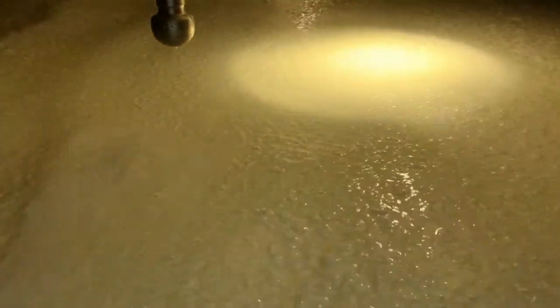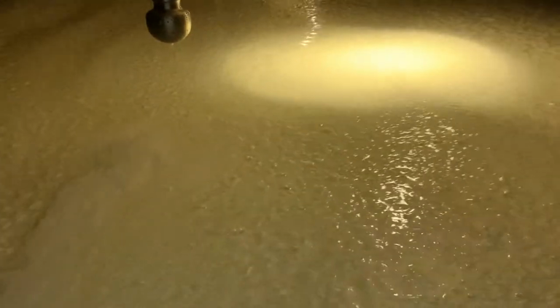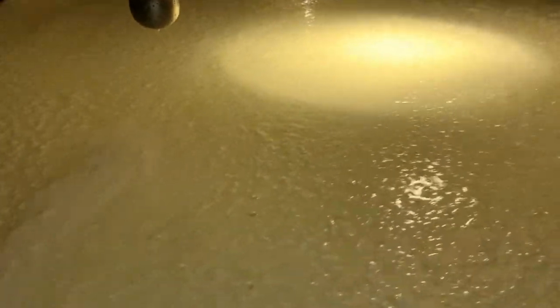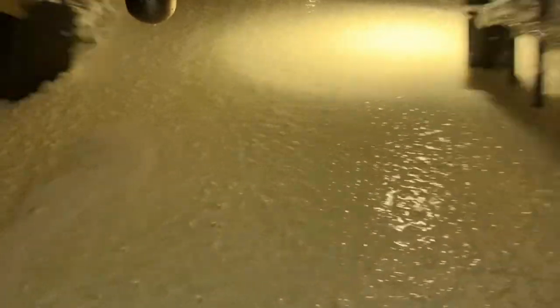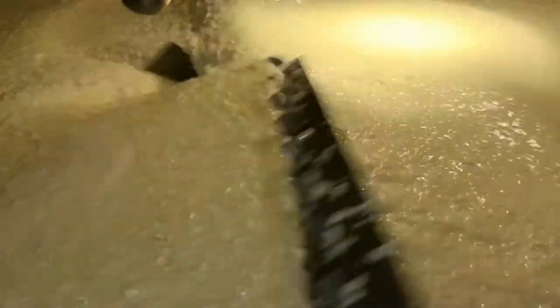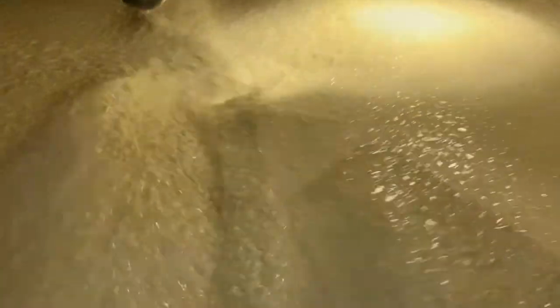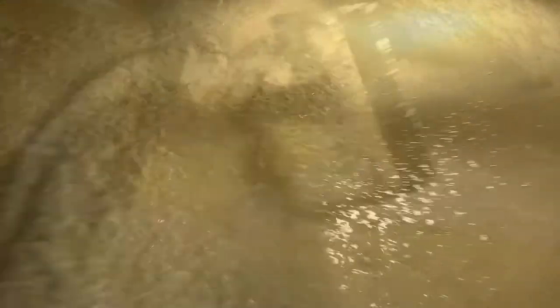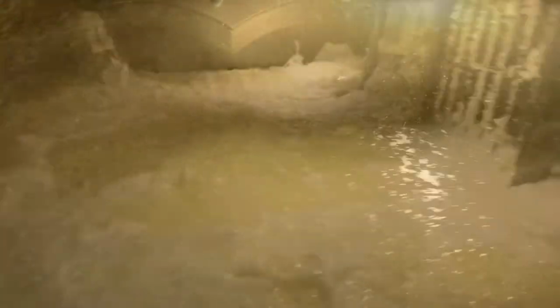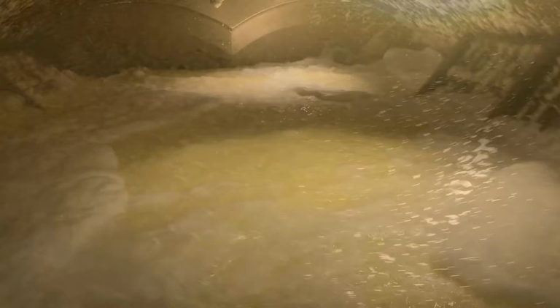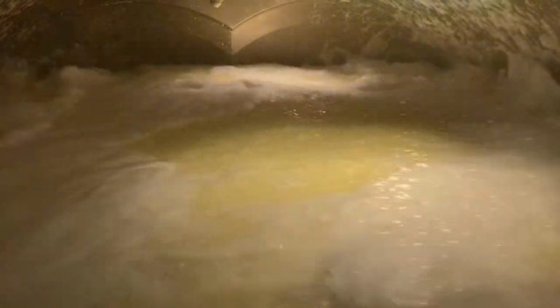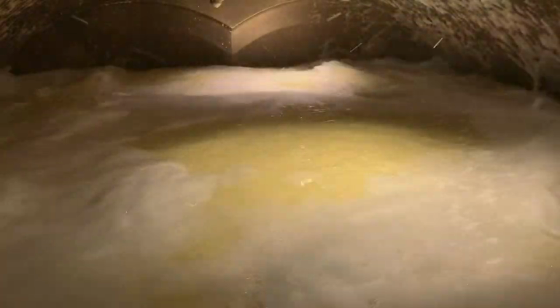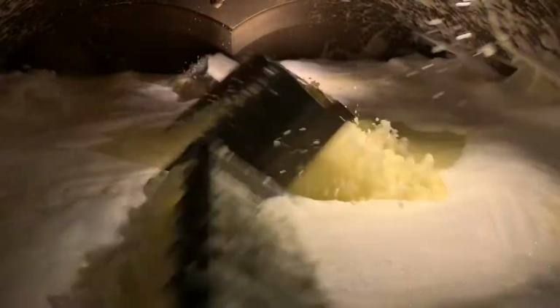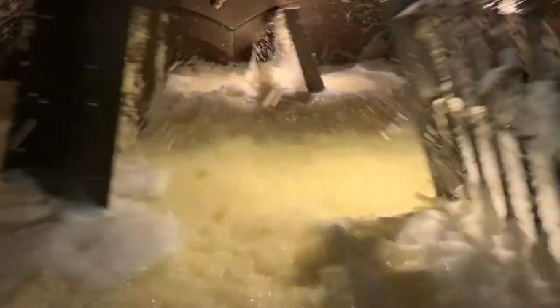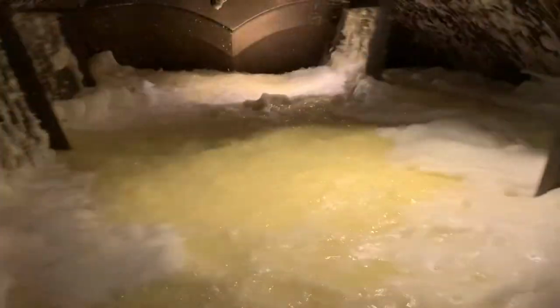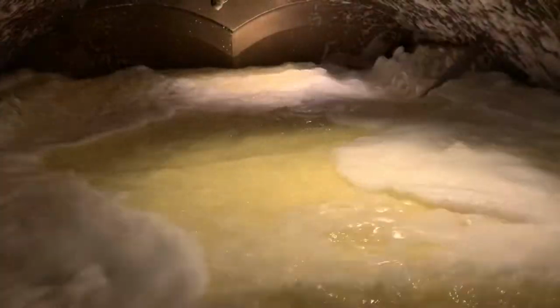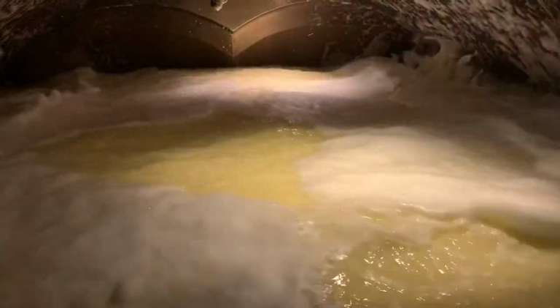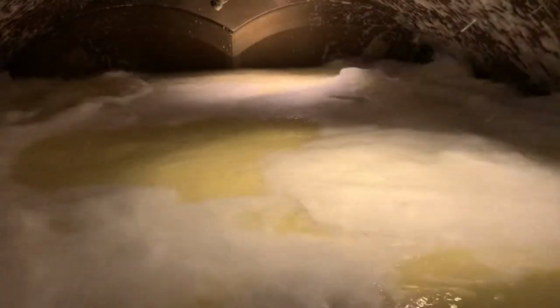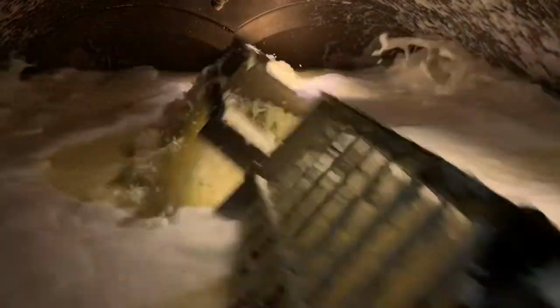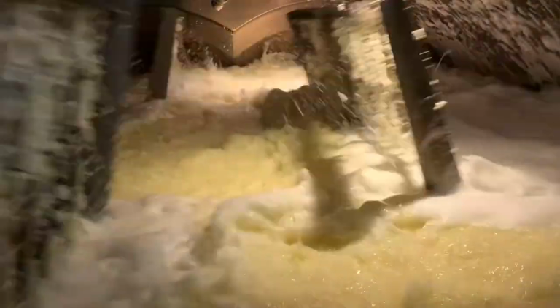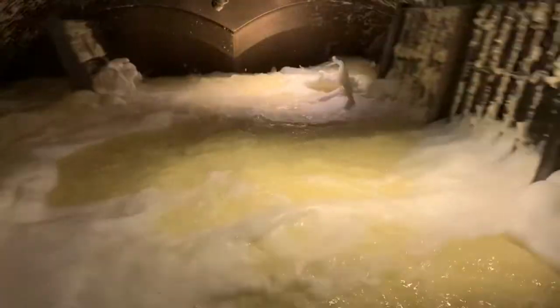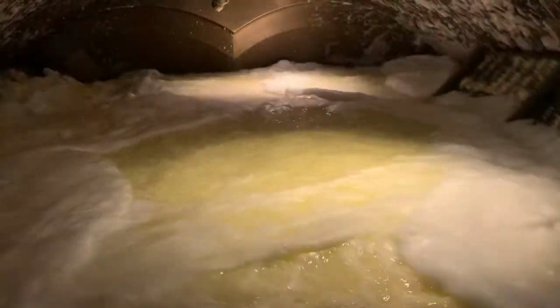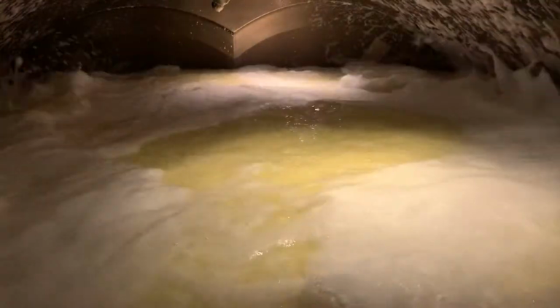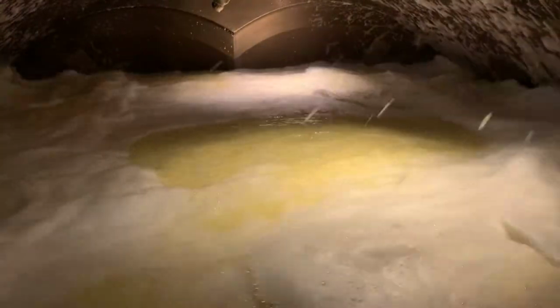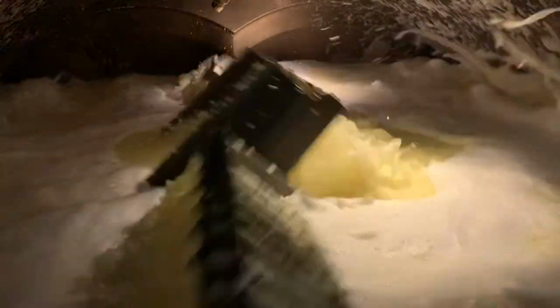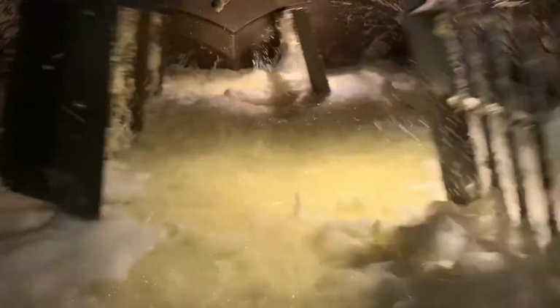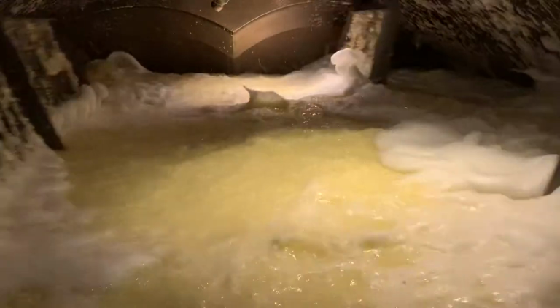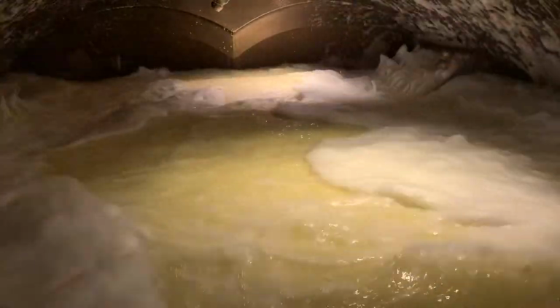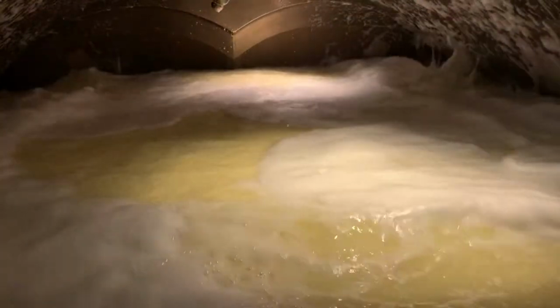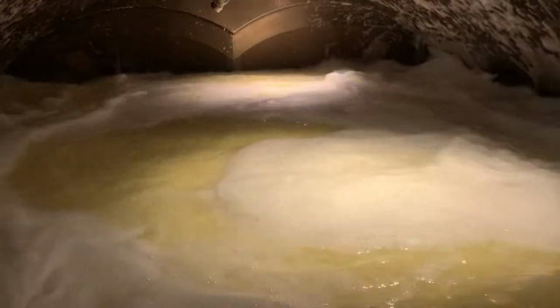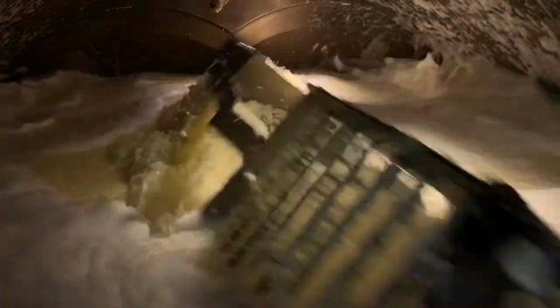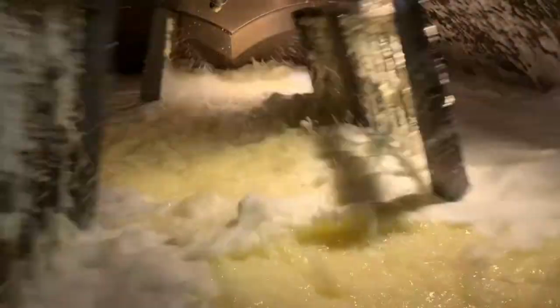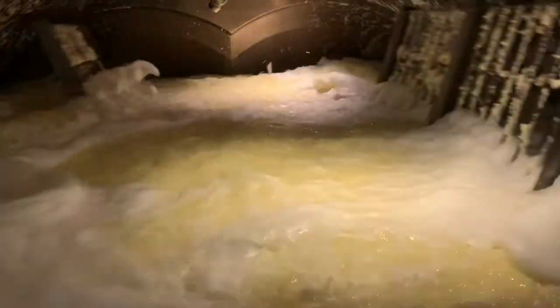Now that the curds have been formed, the next step in the process is to cook the curds and whey. This is done over a set period of time to allow the curds to shrink and remove the proper amount of whey.